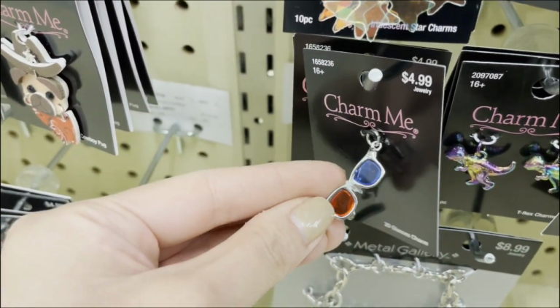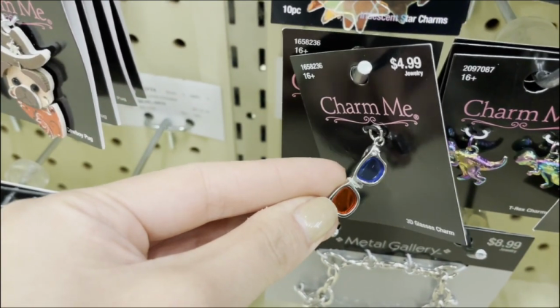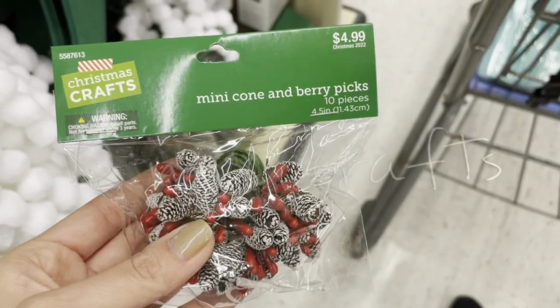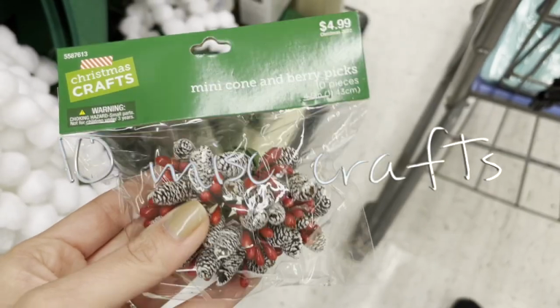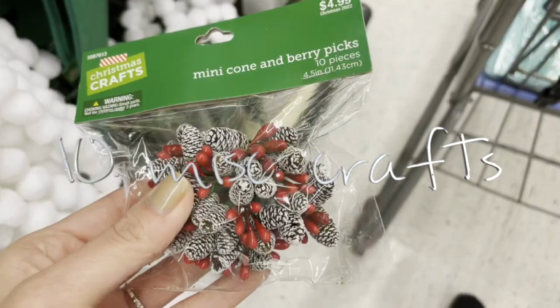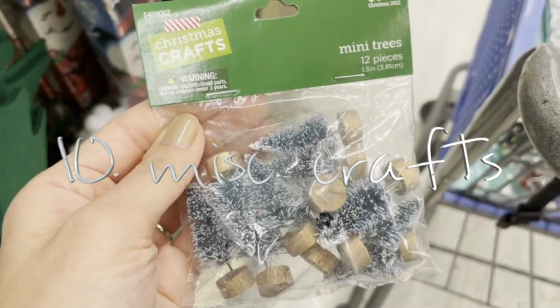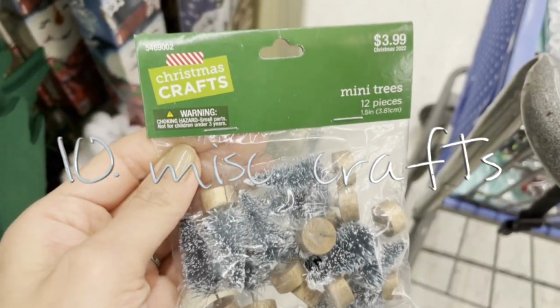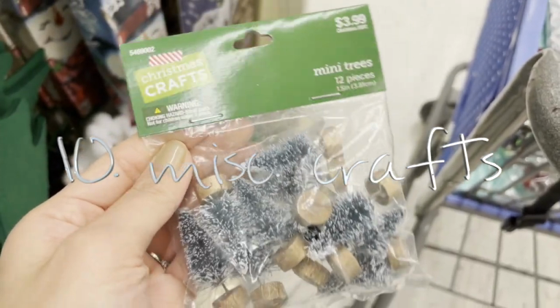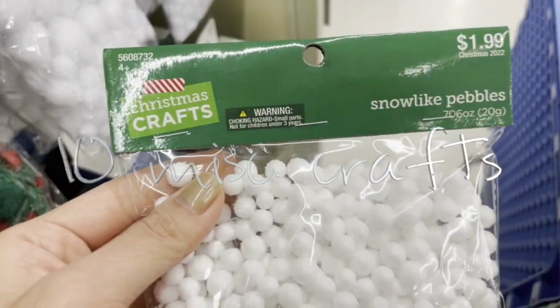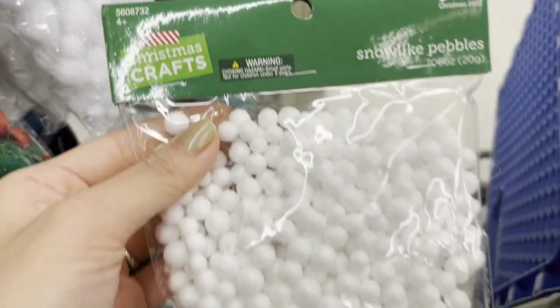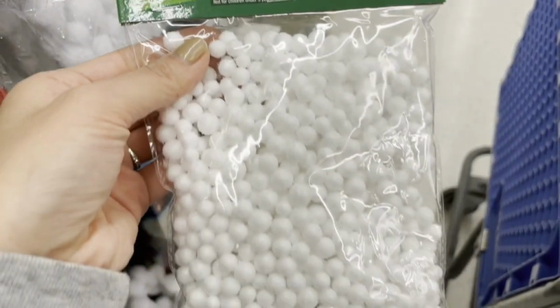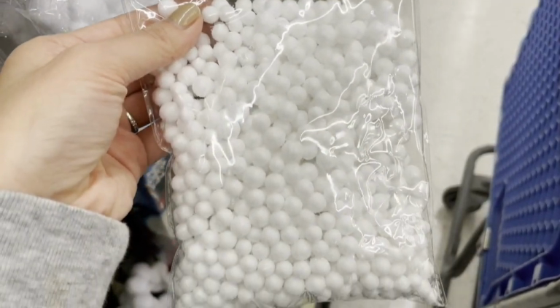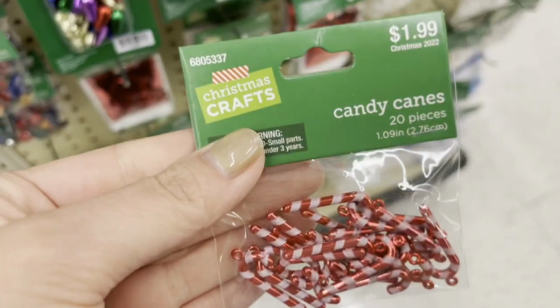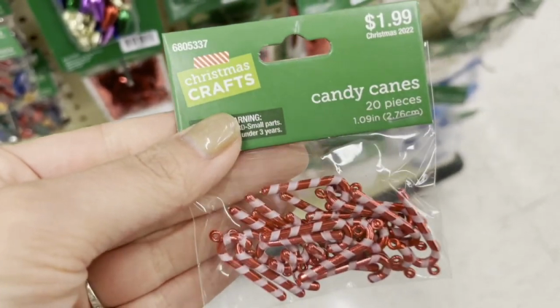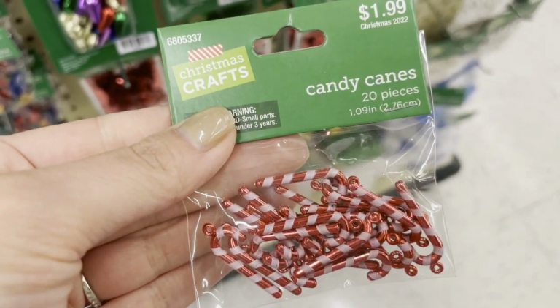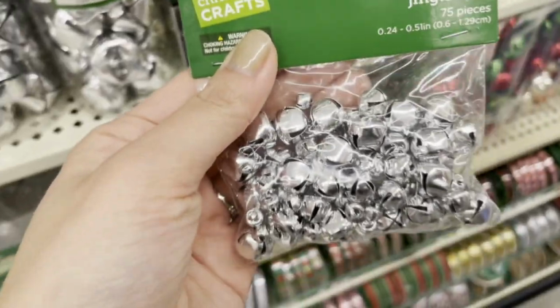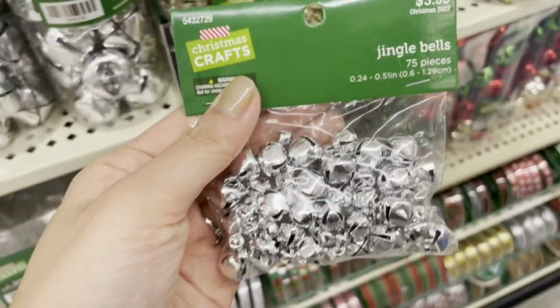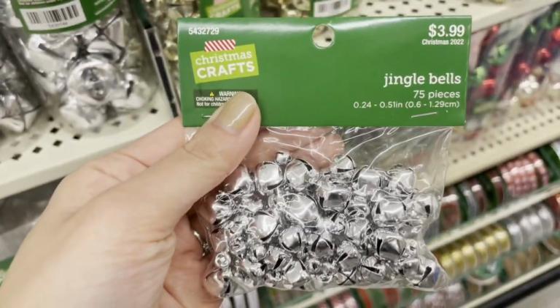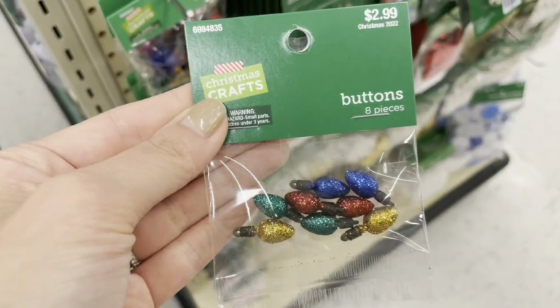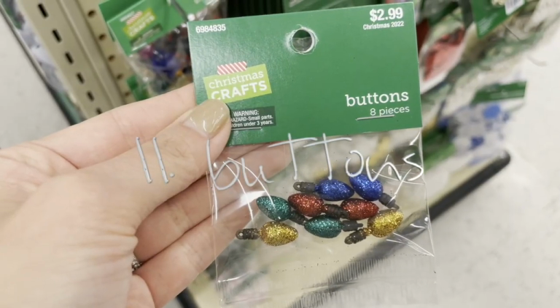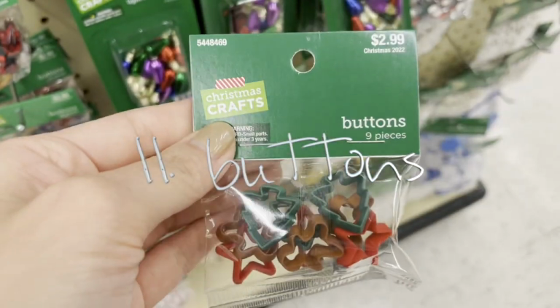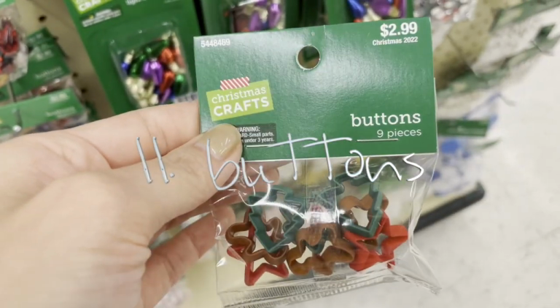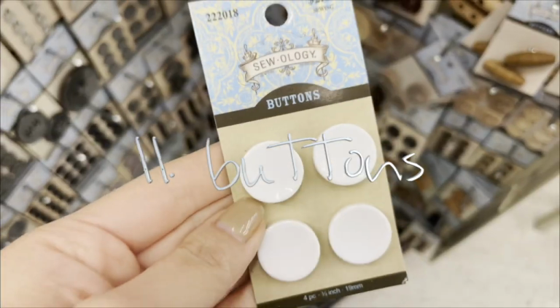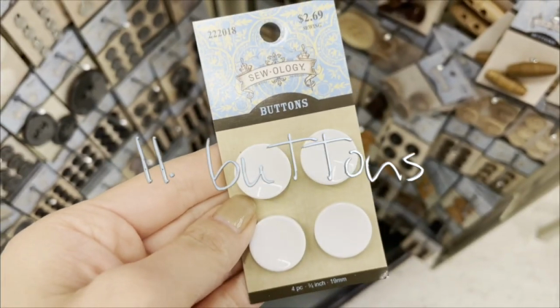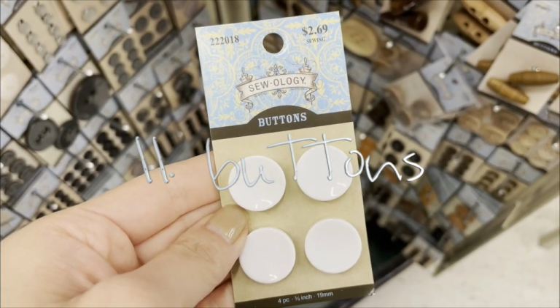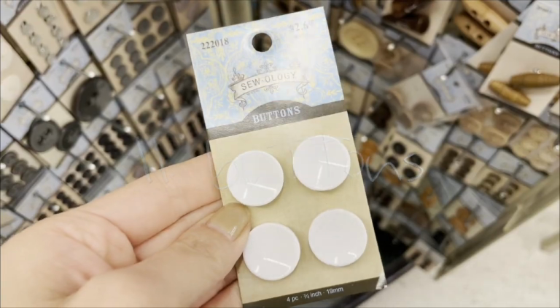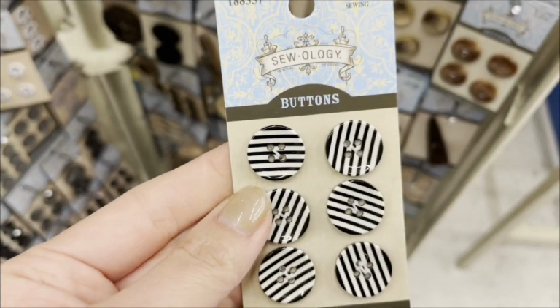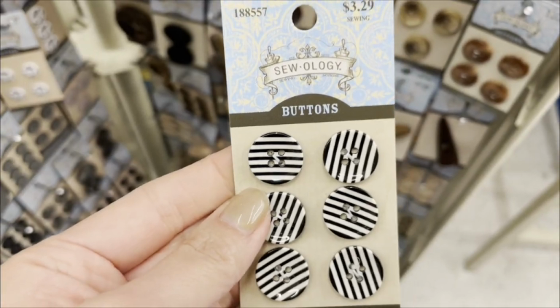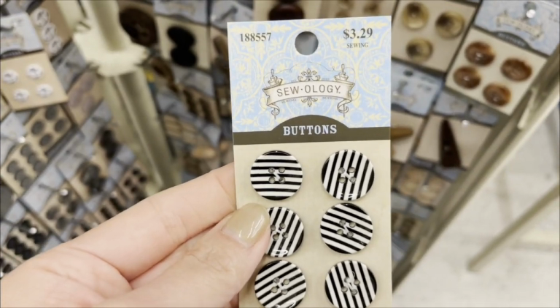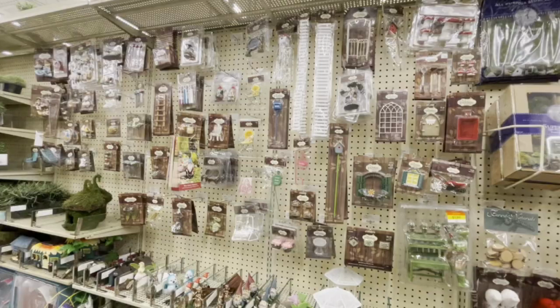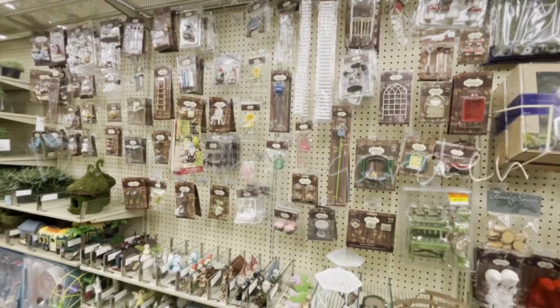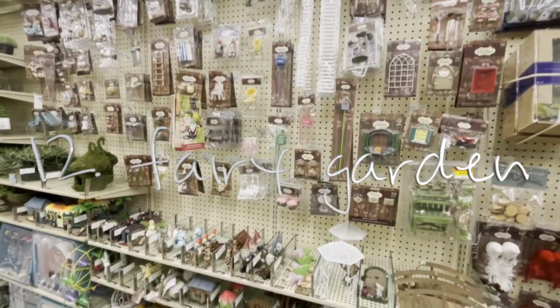They also have a ton of tiny little Christmas craft items as well. Buttons are another great dollhouse find — they have themed ones, and you can also just use regular buttons for plates.